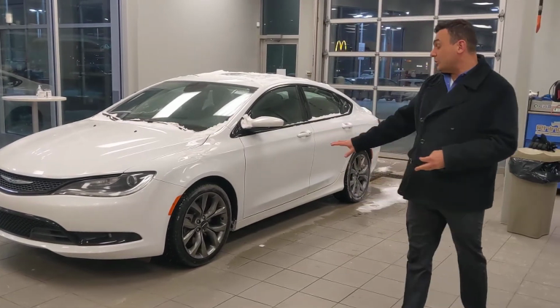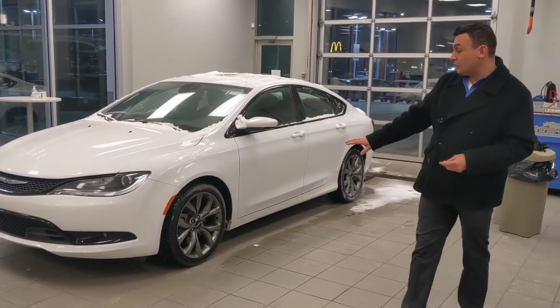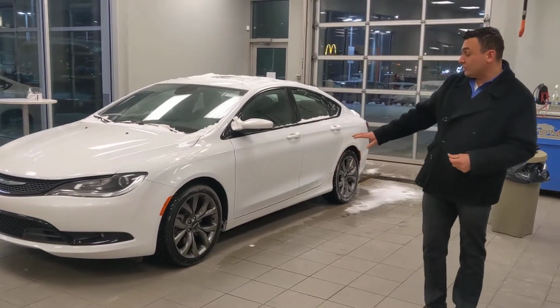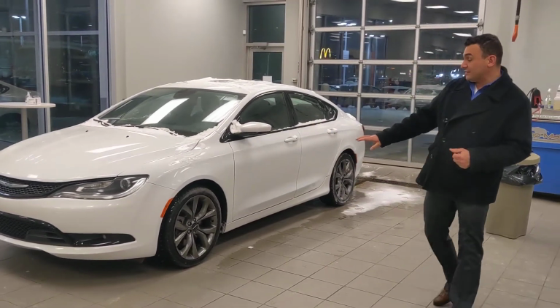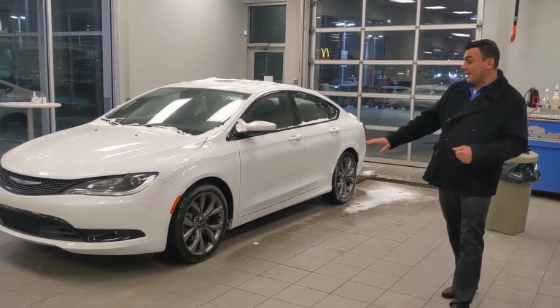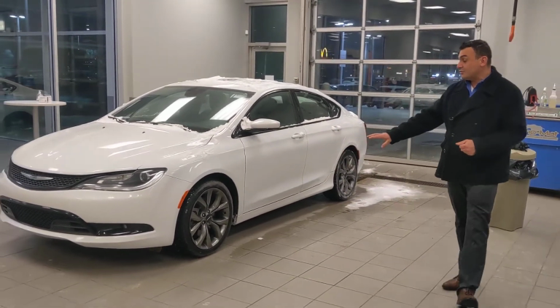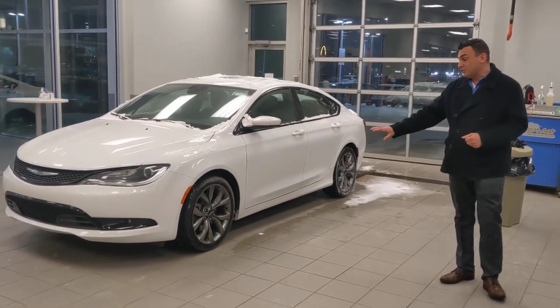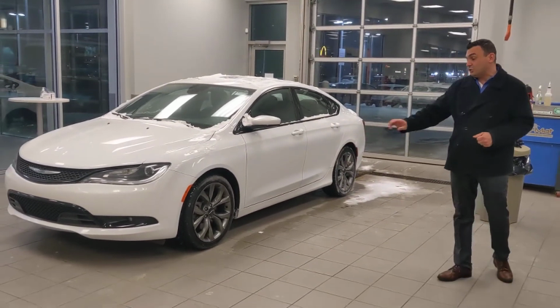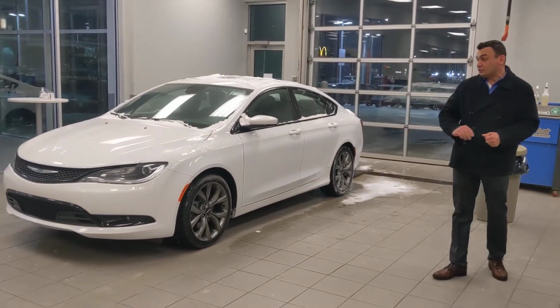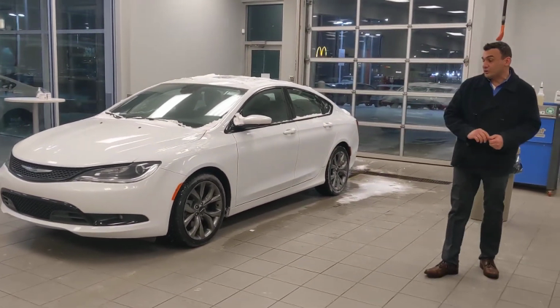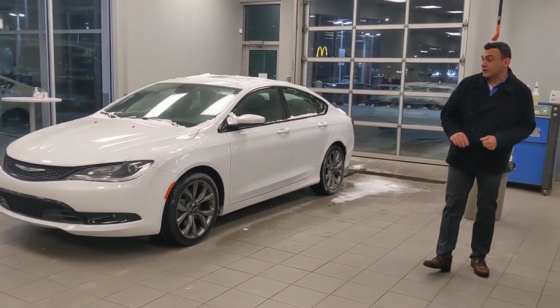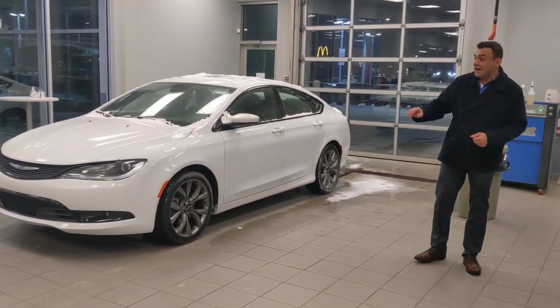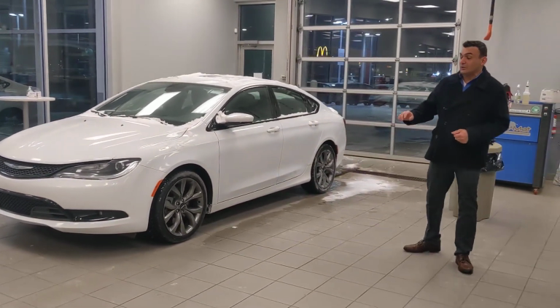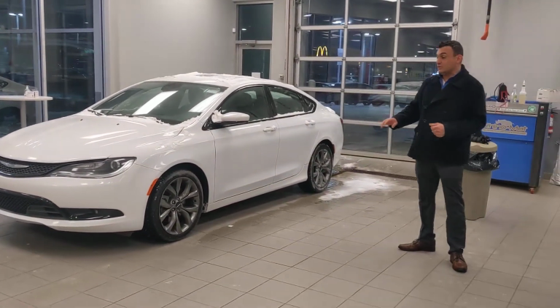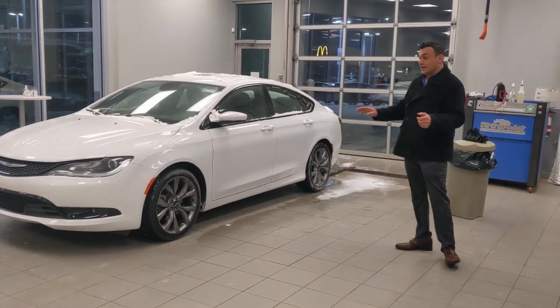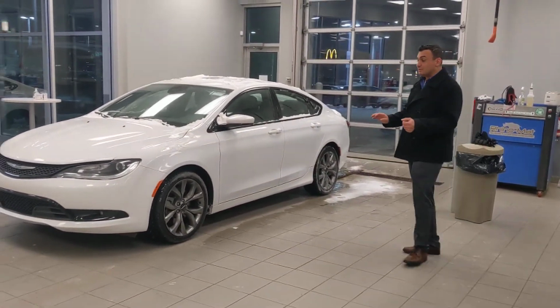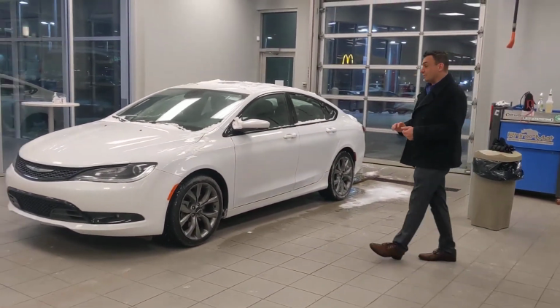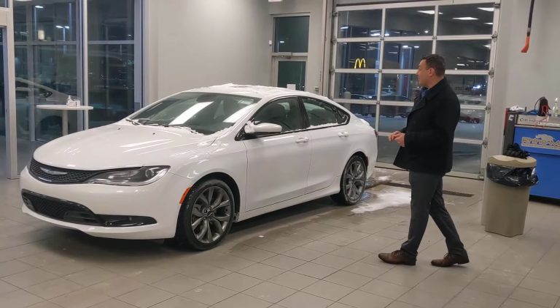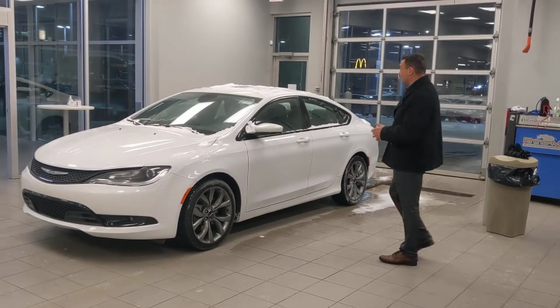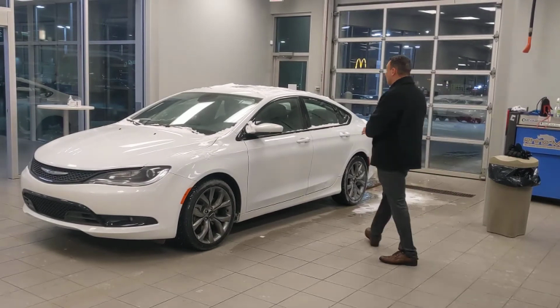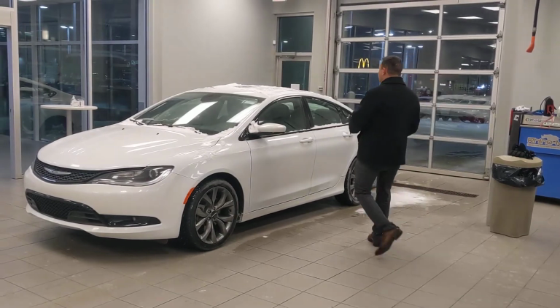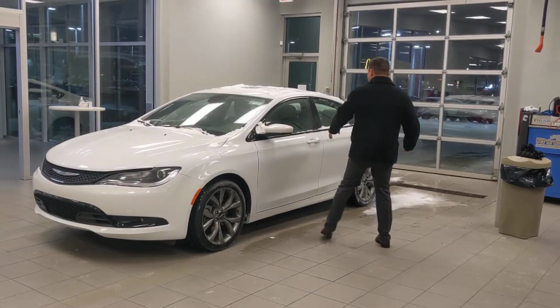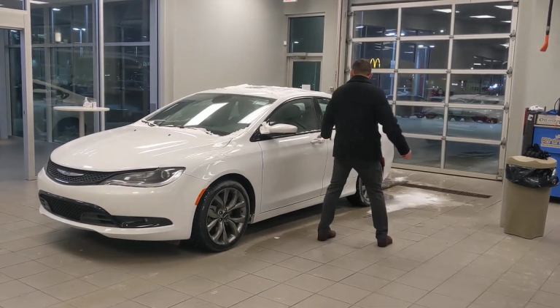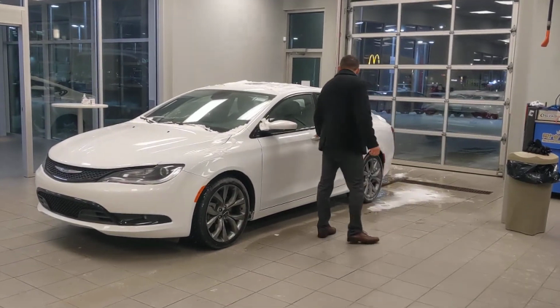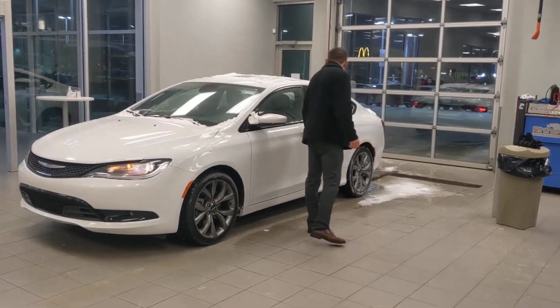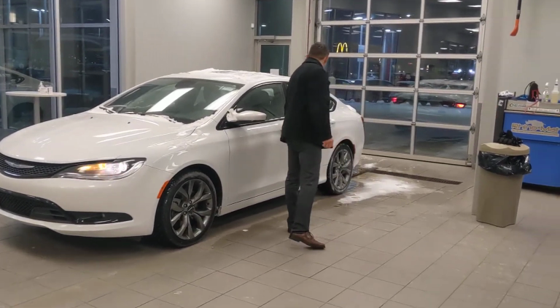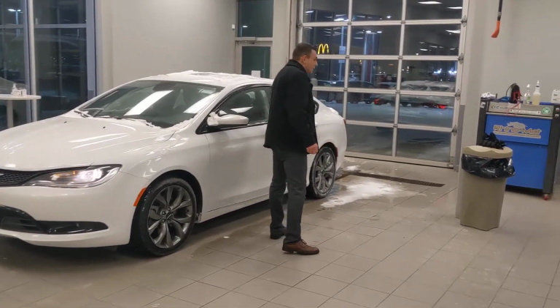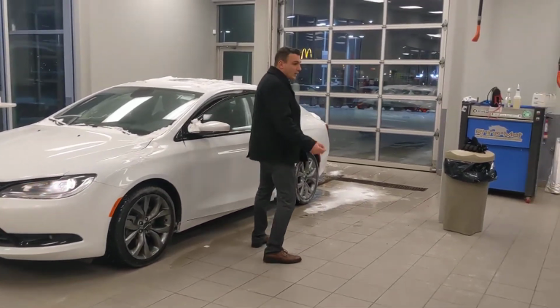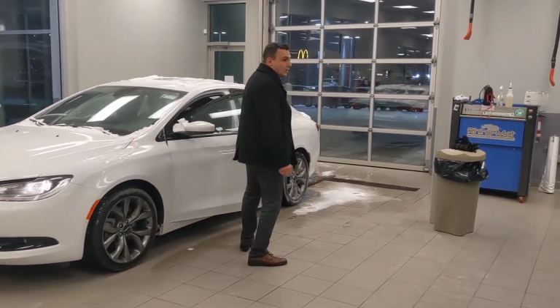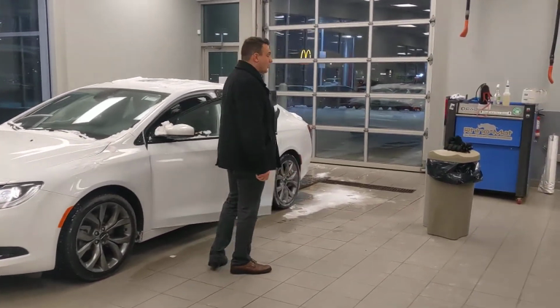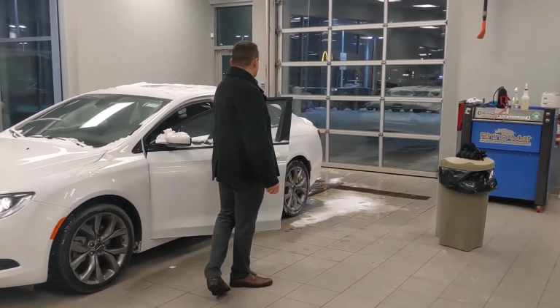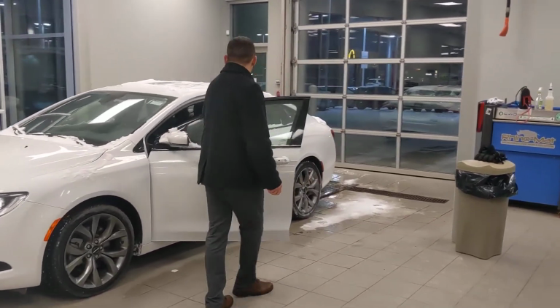This is the 200 S trim, so you get those beautiful dark gray alloy wheels that look absolutely fabulous. And just a touch on the handle there — it unlocks all your doors.